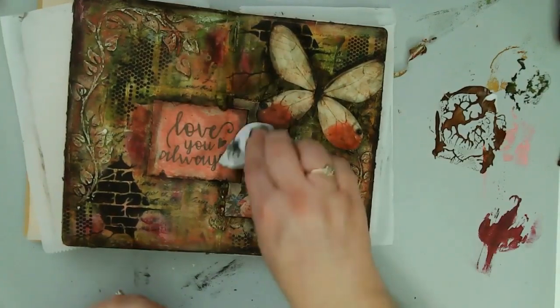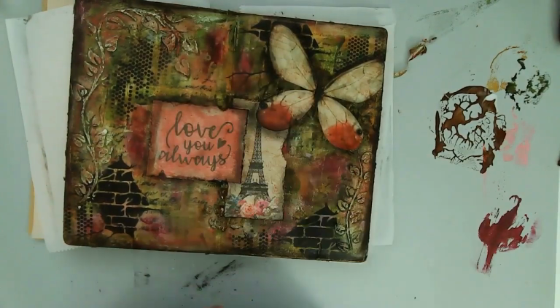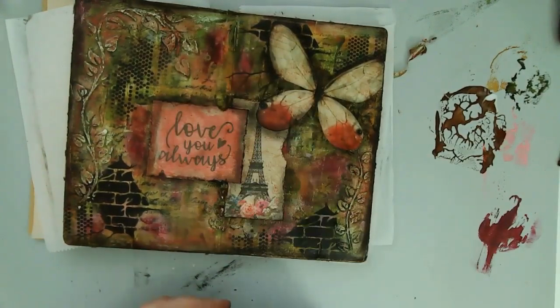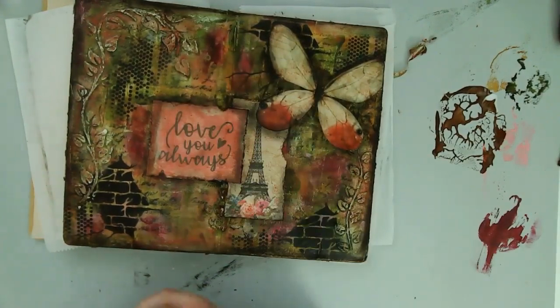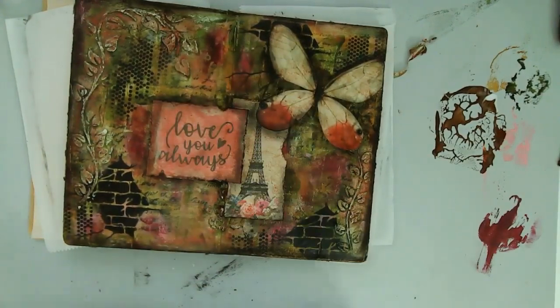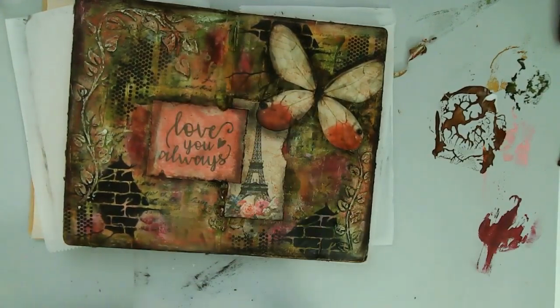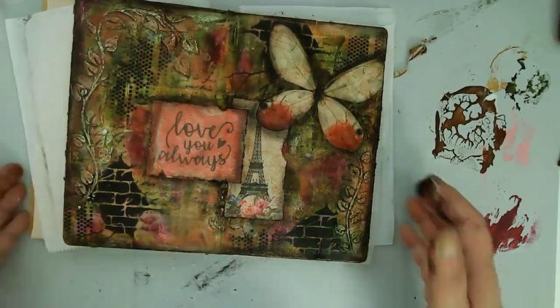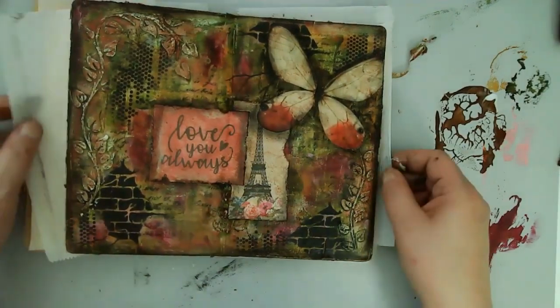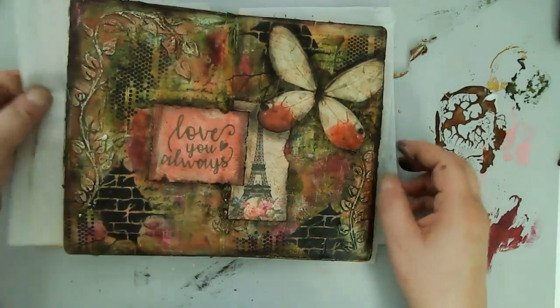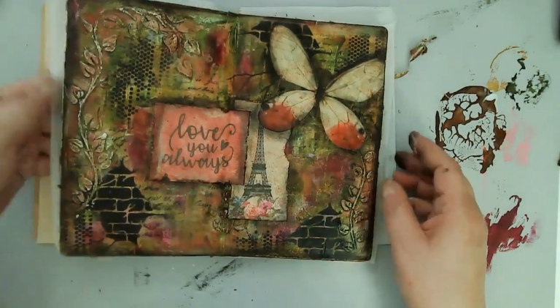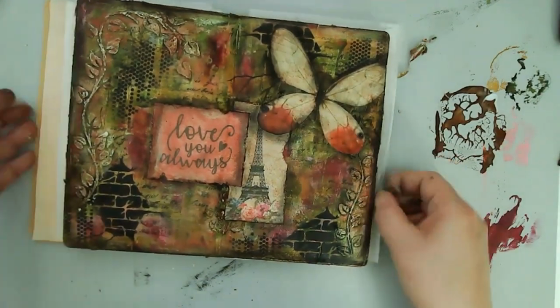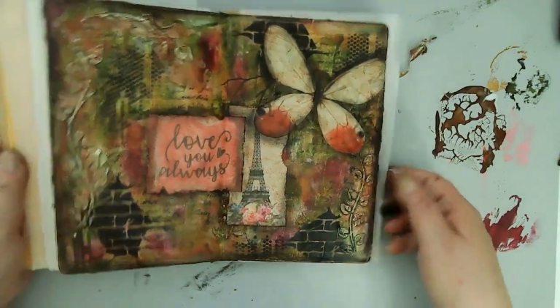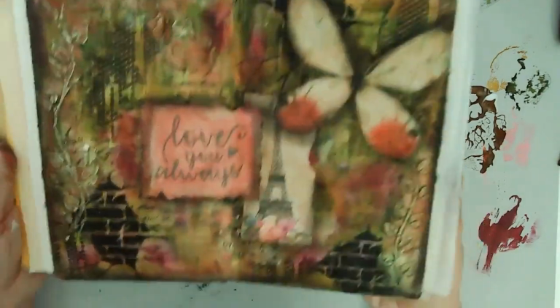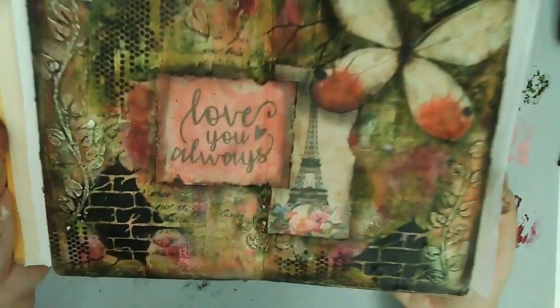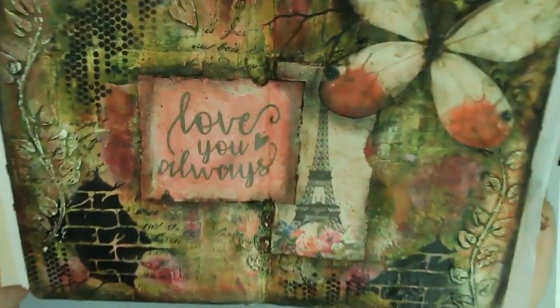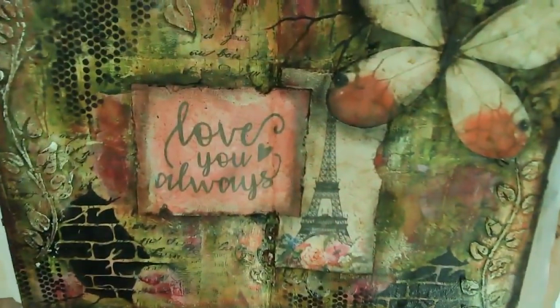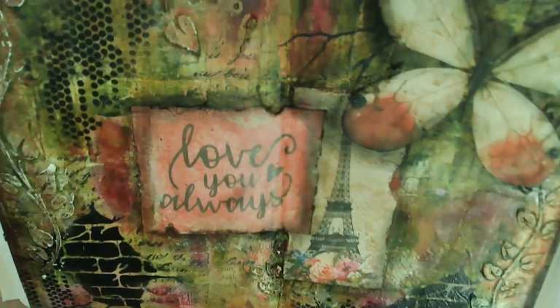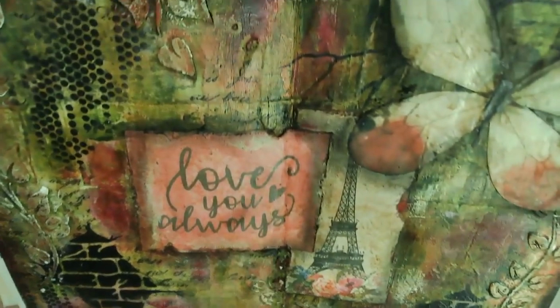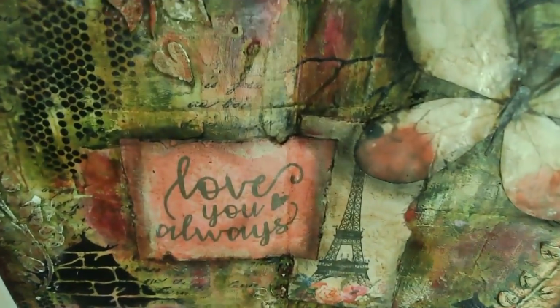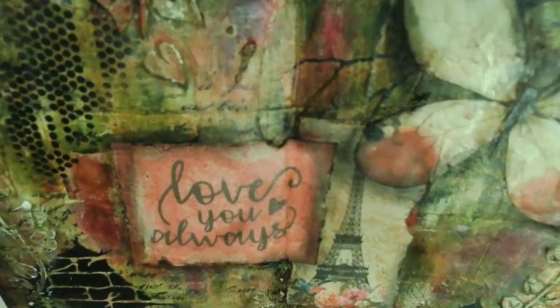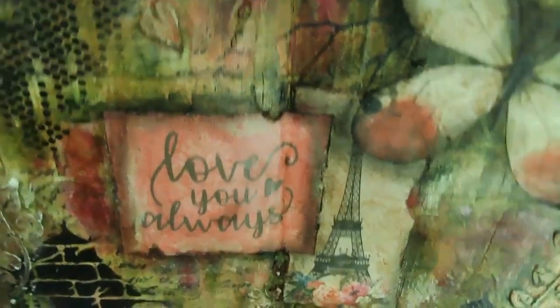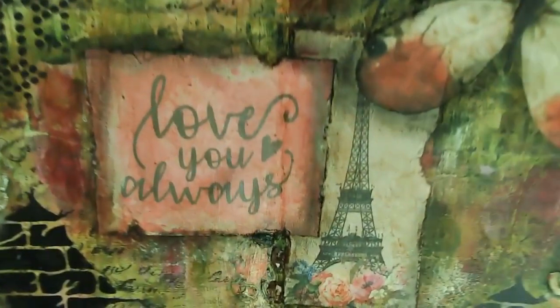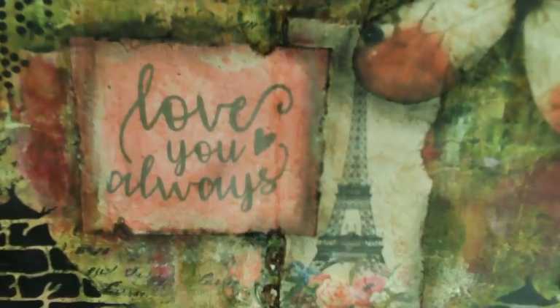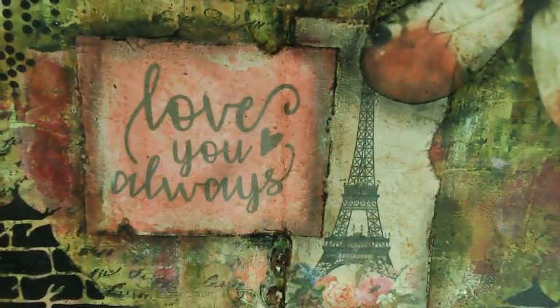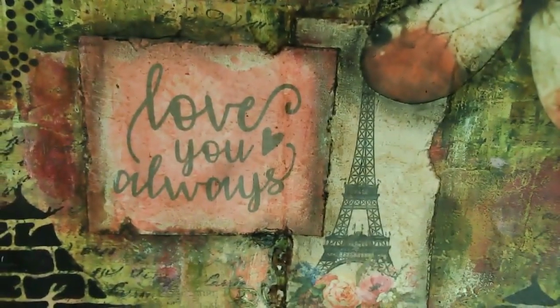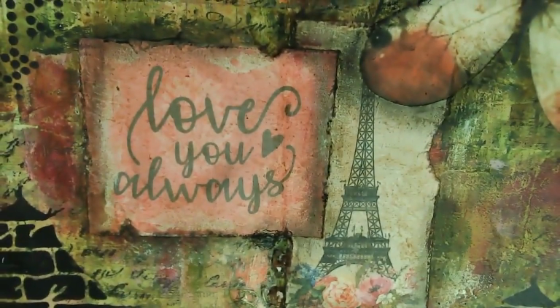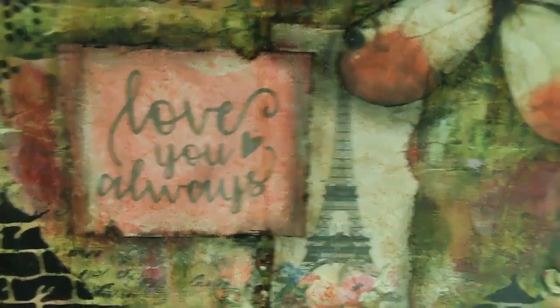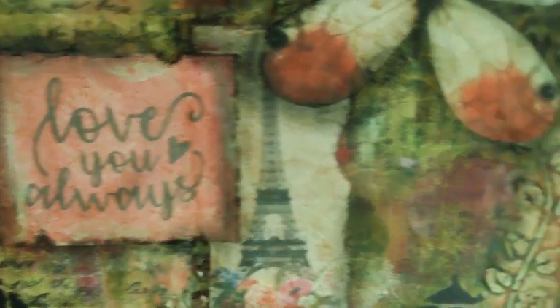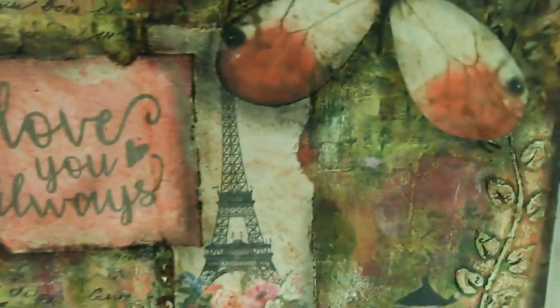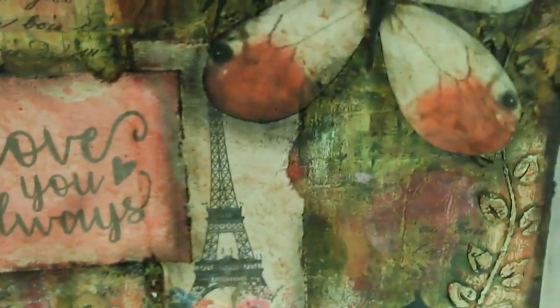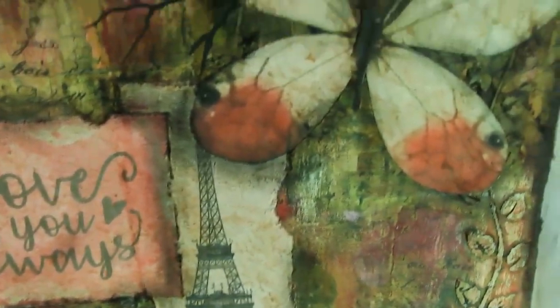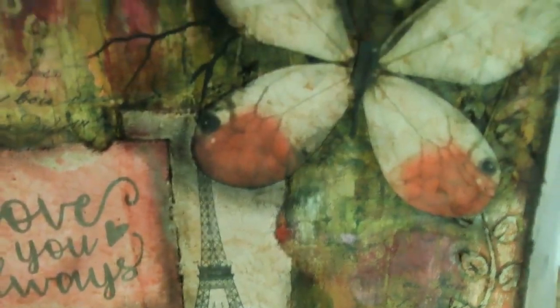I hope that you enjoyed this piece and I hope that you're having an awesome day and I hope you'll visit again. Thank you, bye bye.